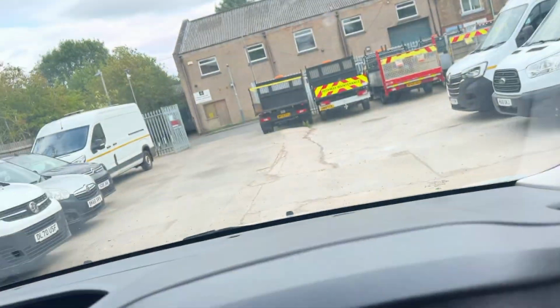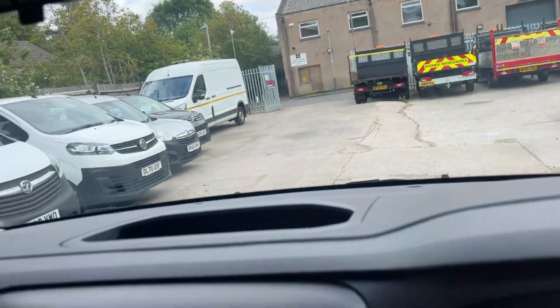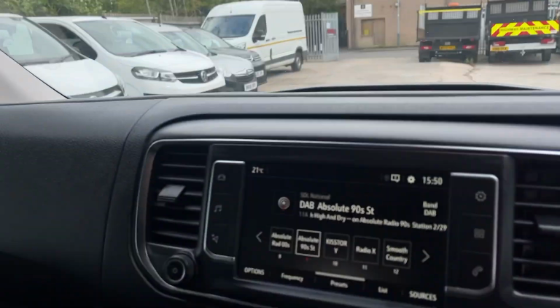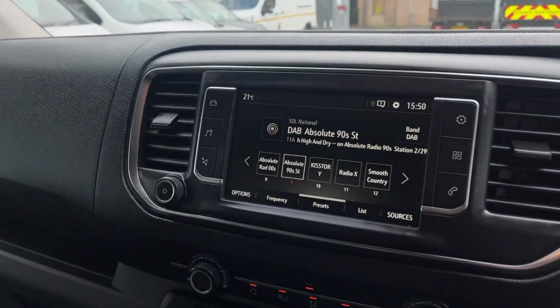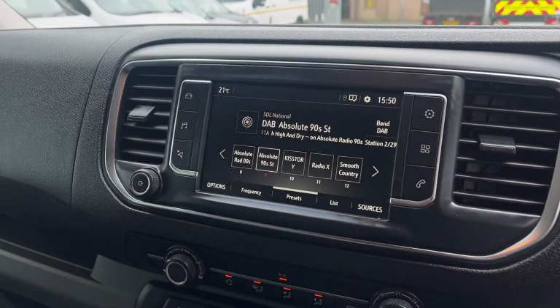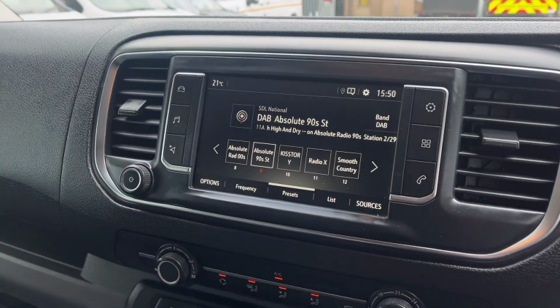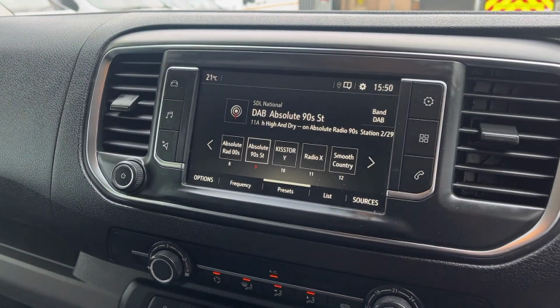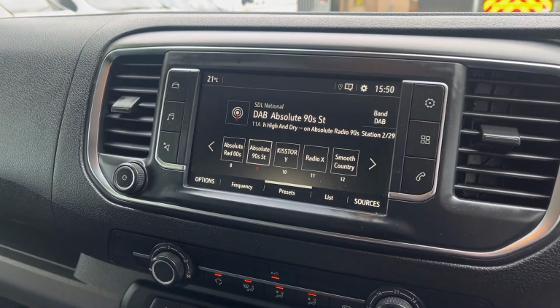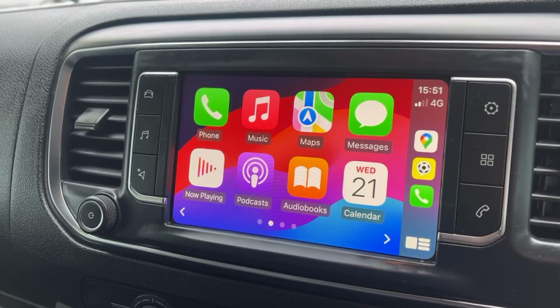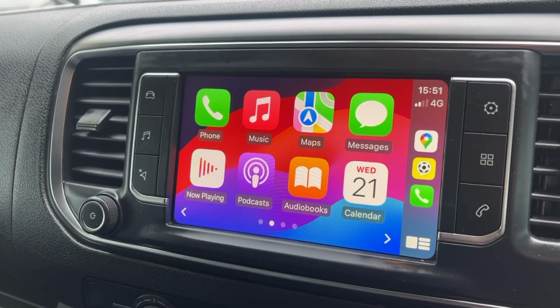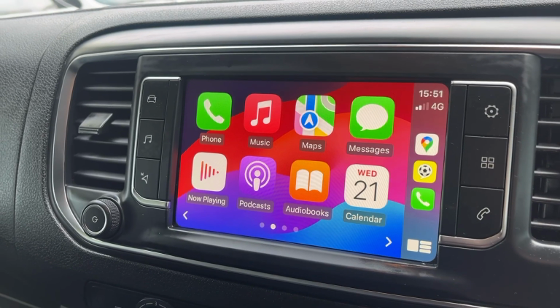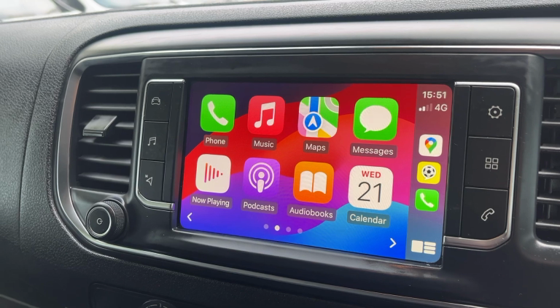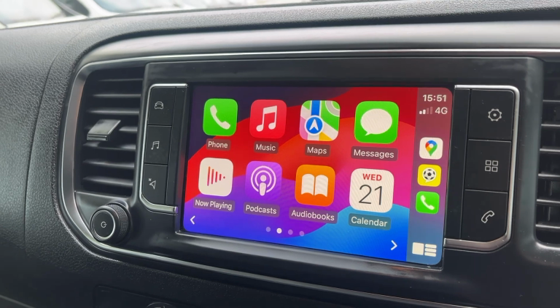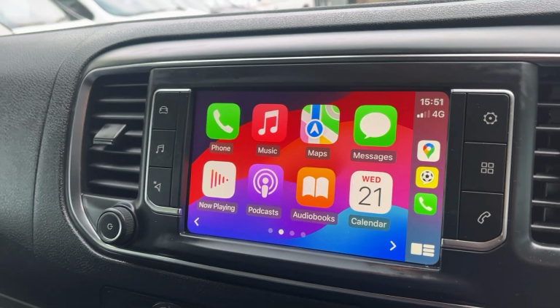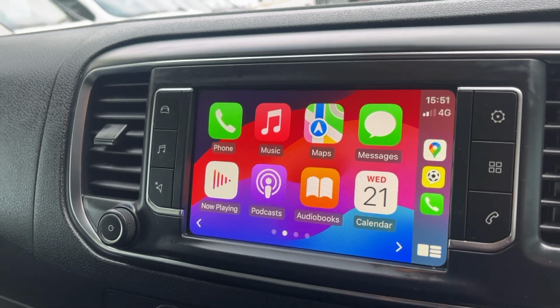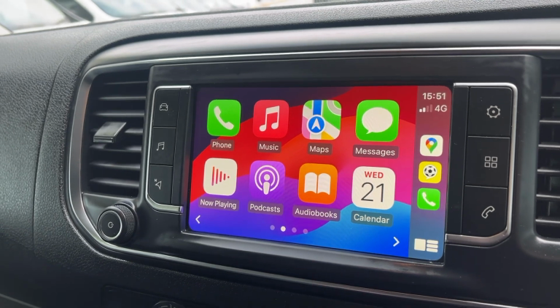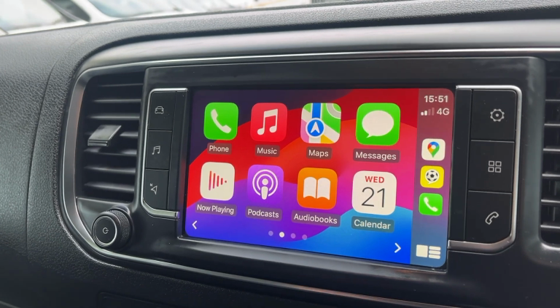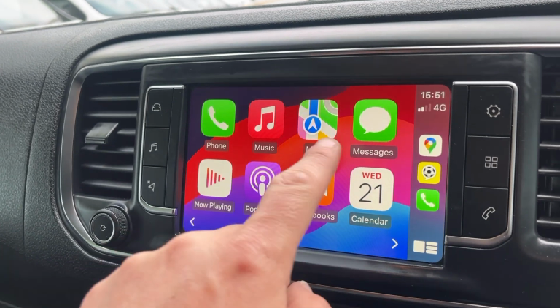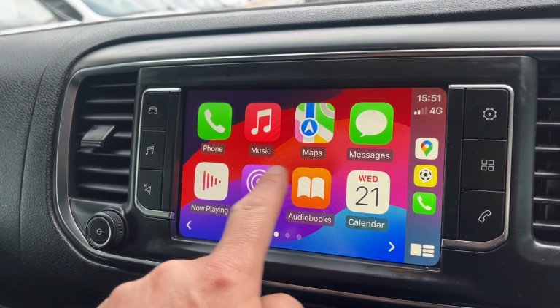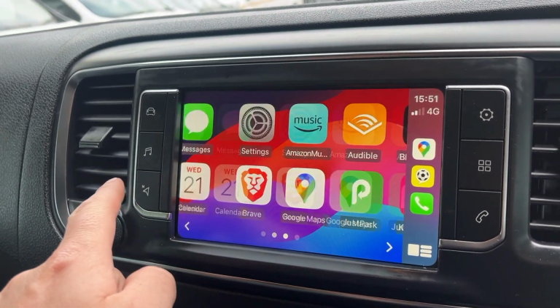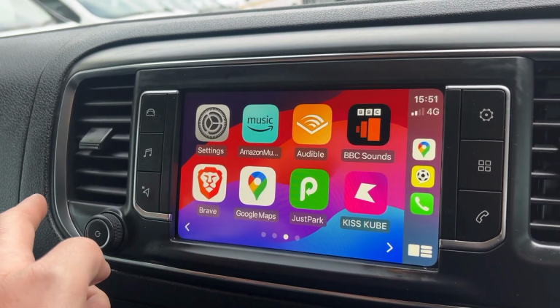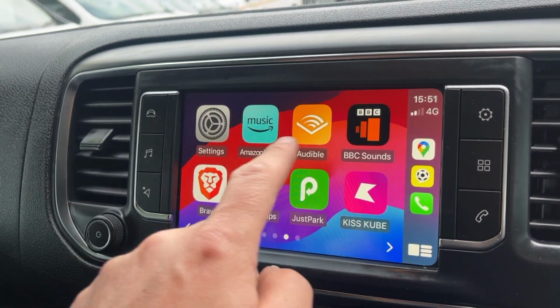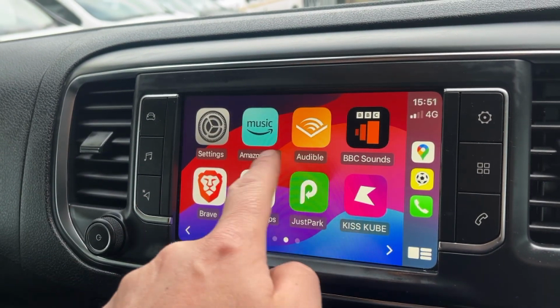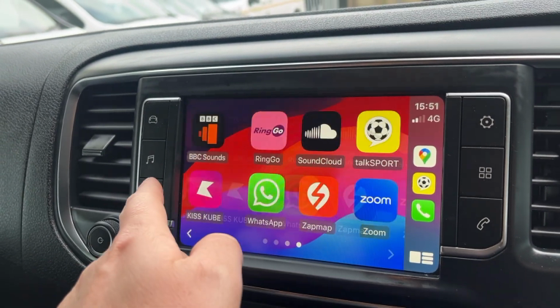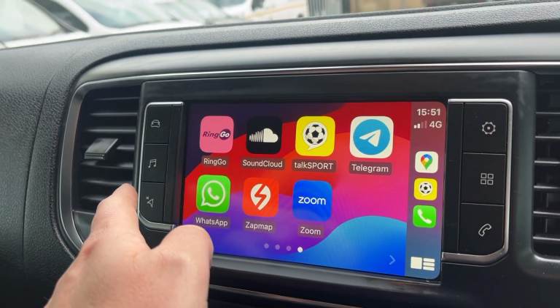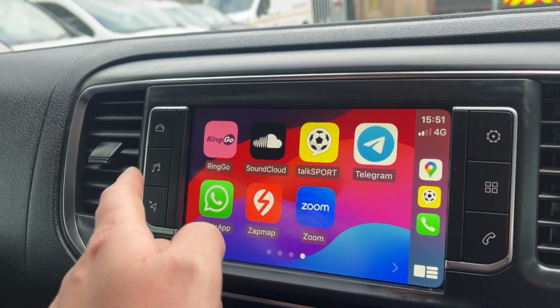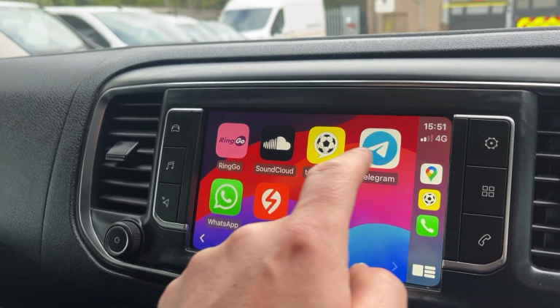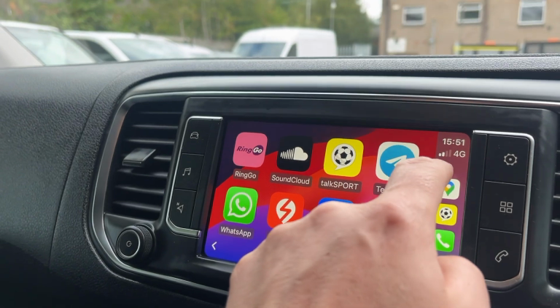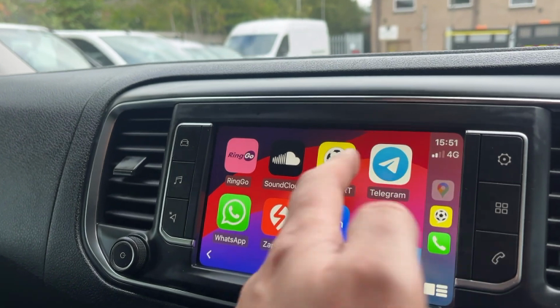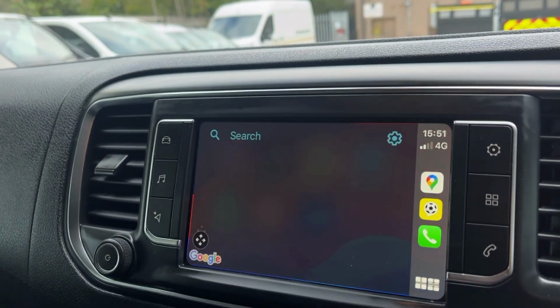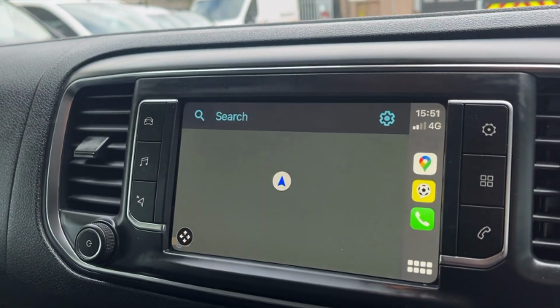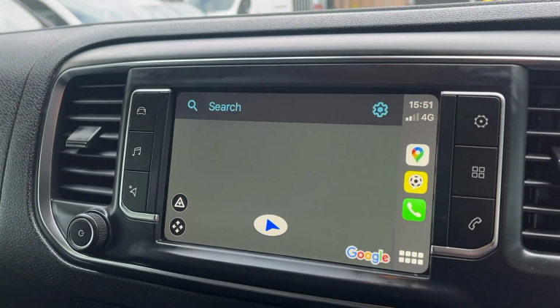It's also got Apple CarPlay, which works very similarly to Android Auto, so you've got all your apps. Obviously my personal favourite is Google Maps.